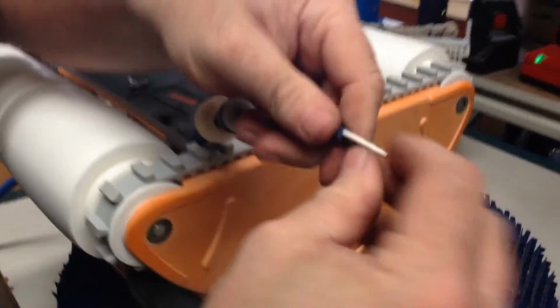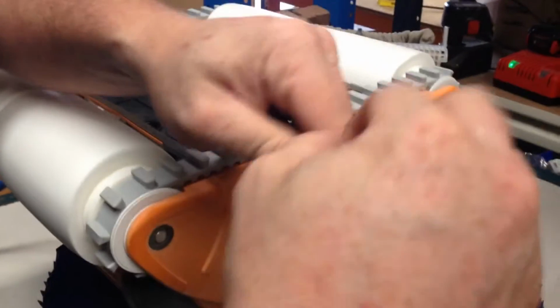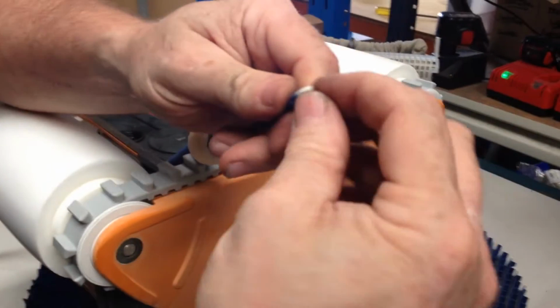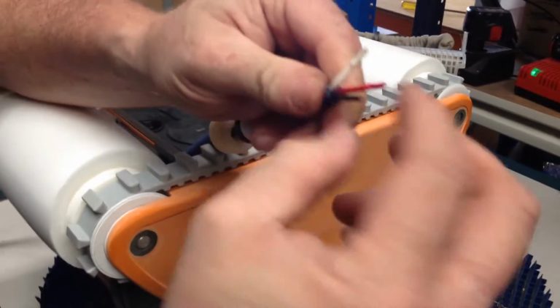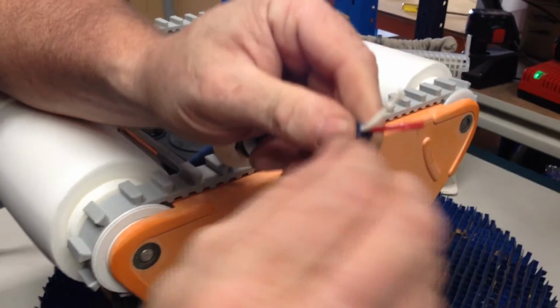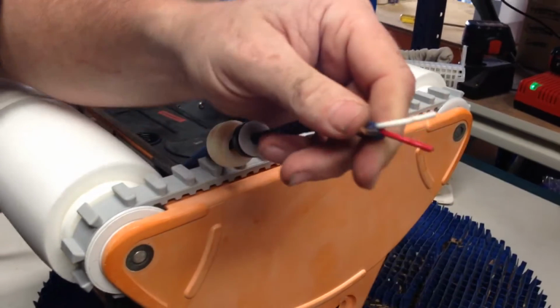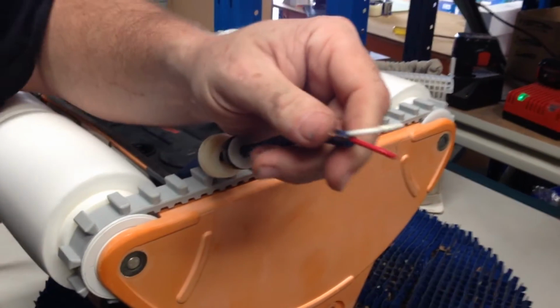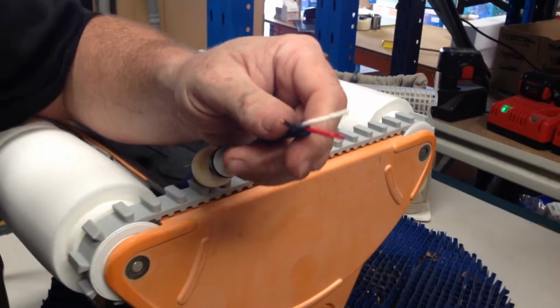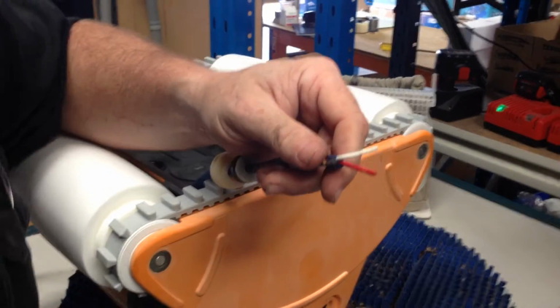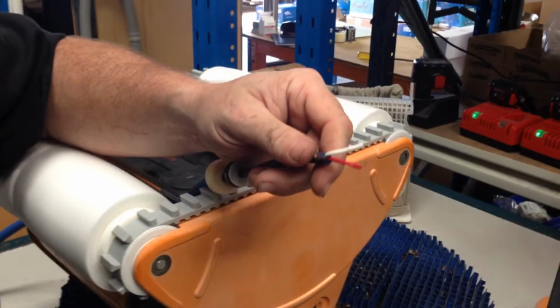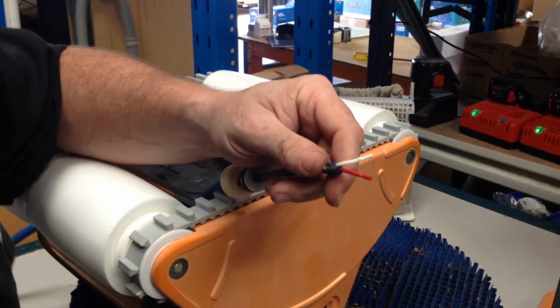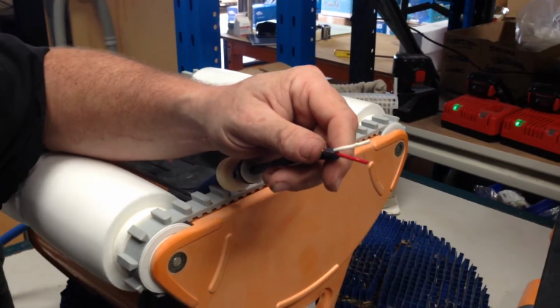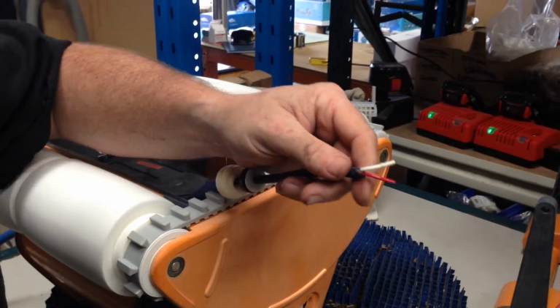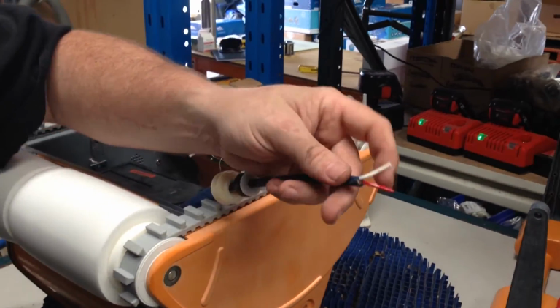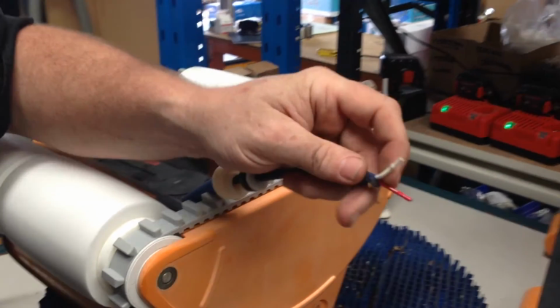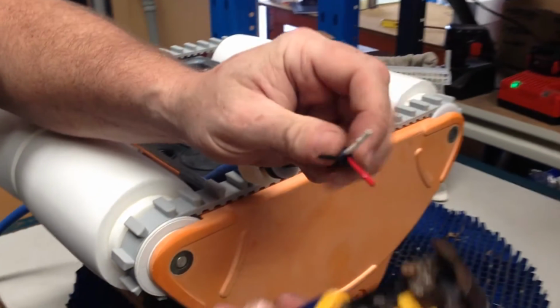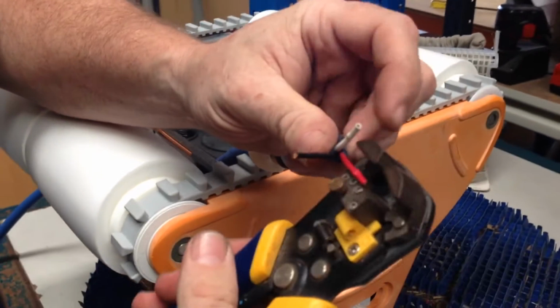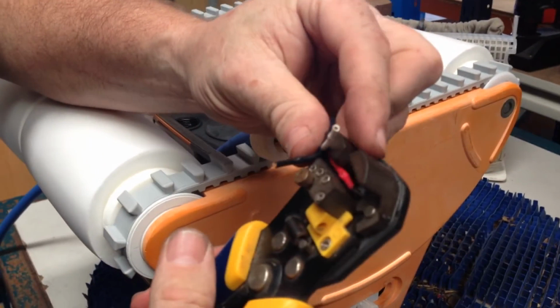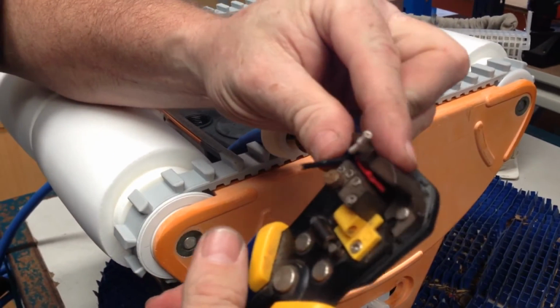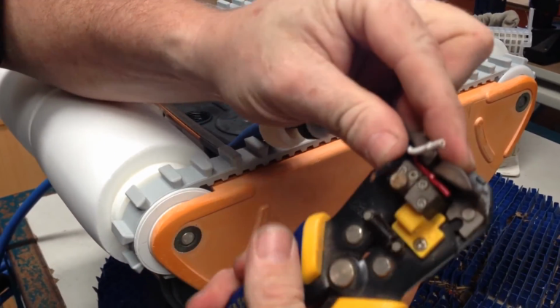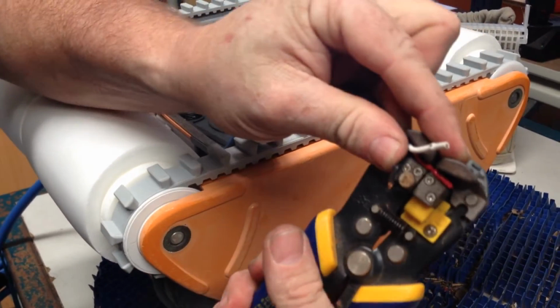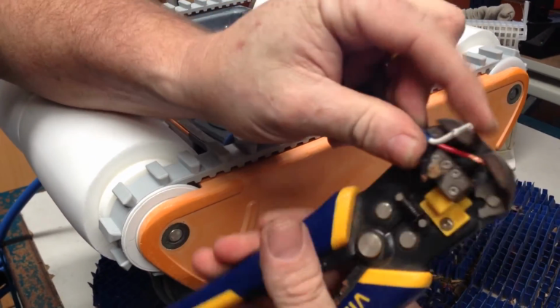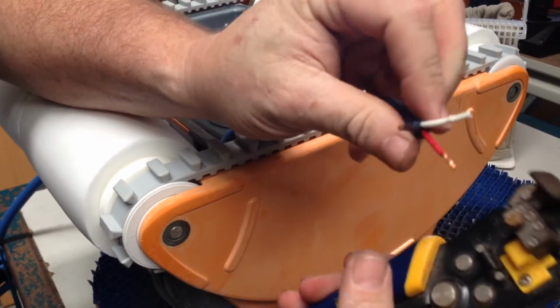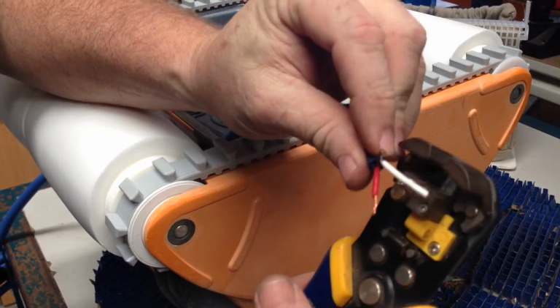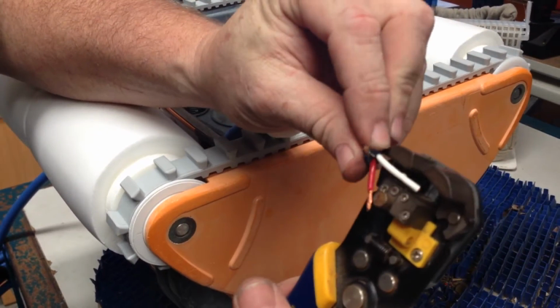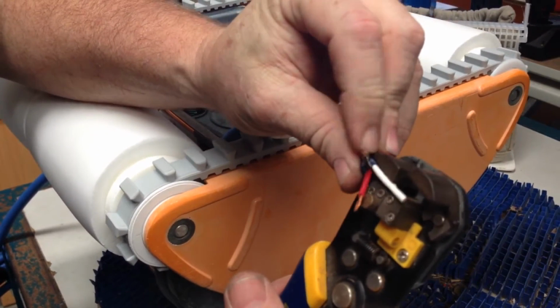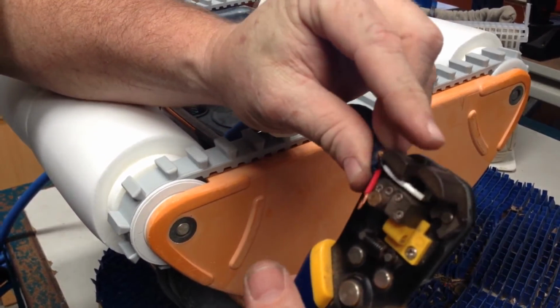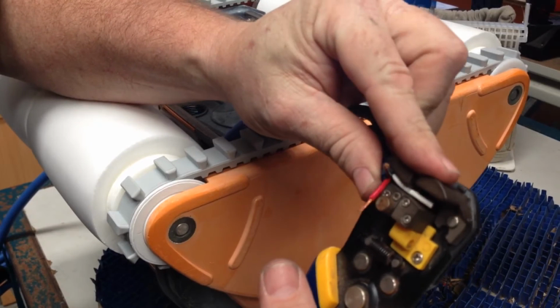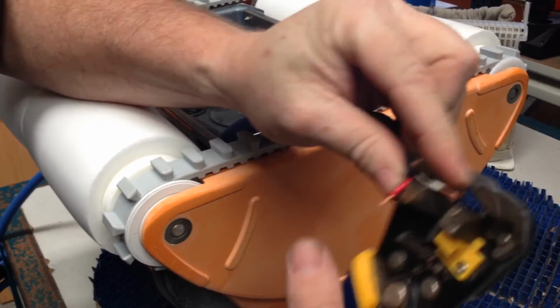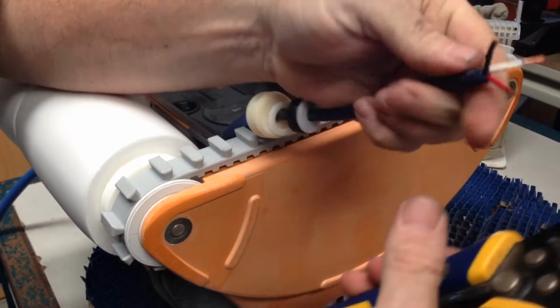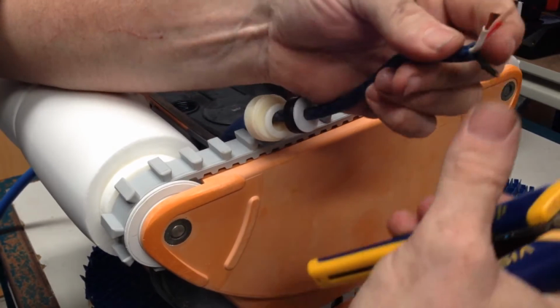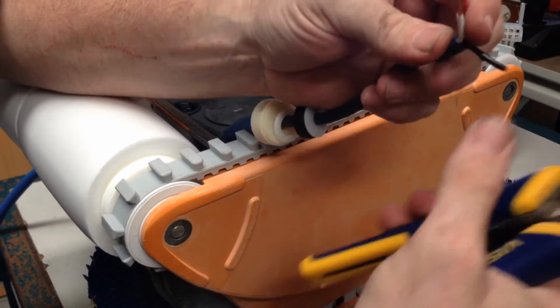We will then expose the copper wires, about these sorts of measurements — barely a centimetre.